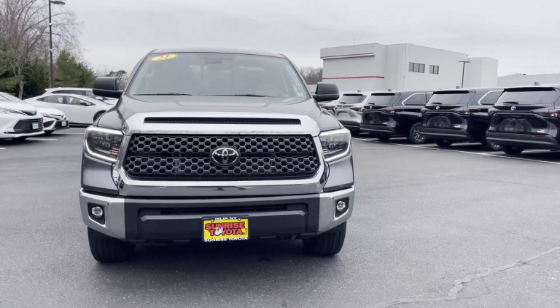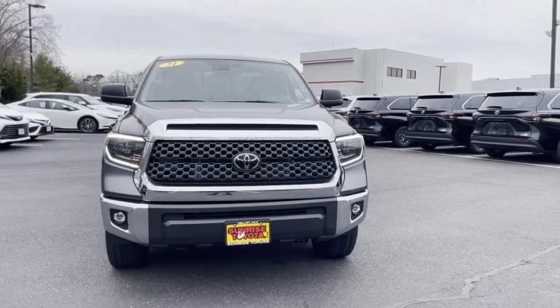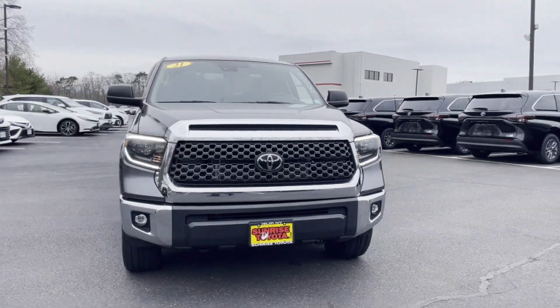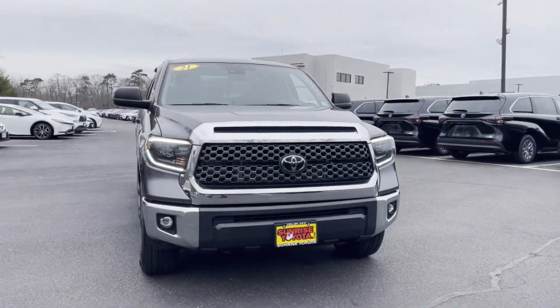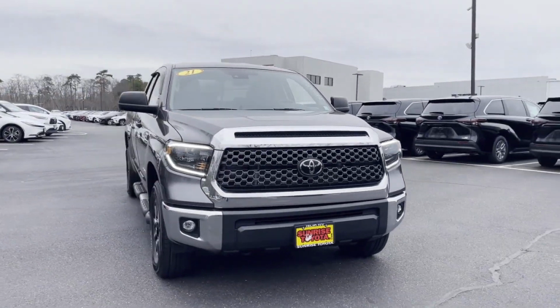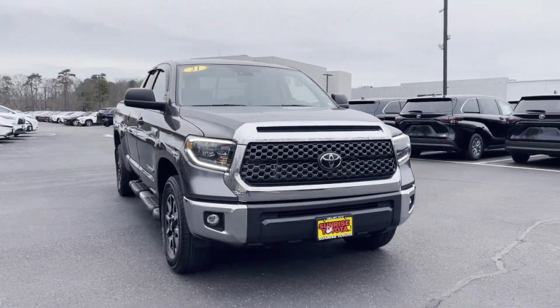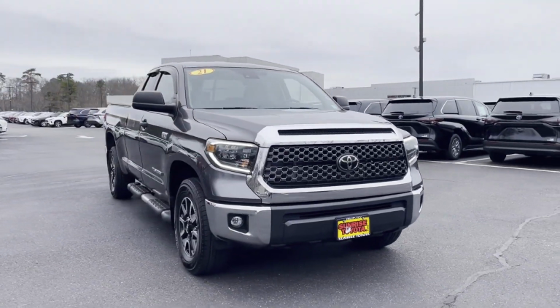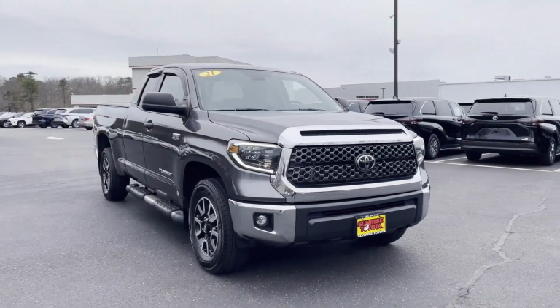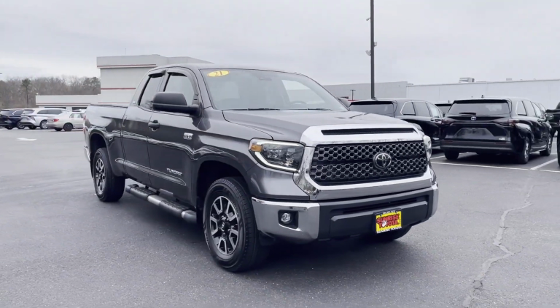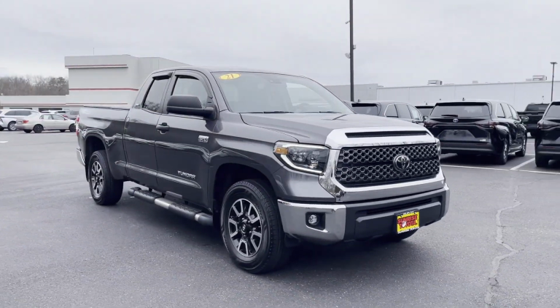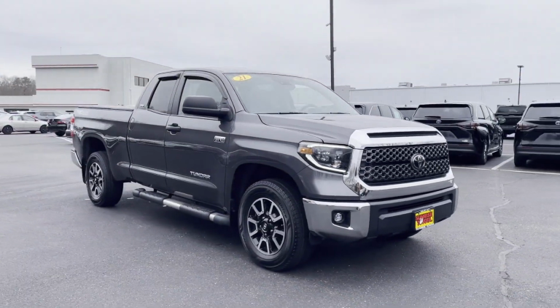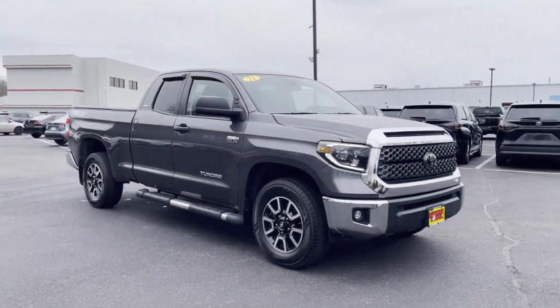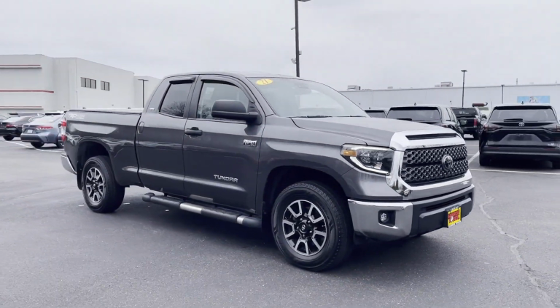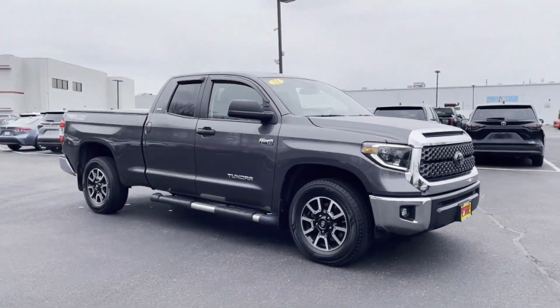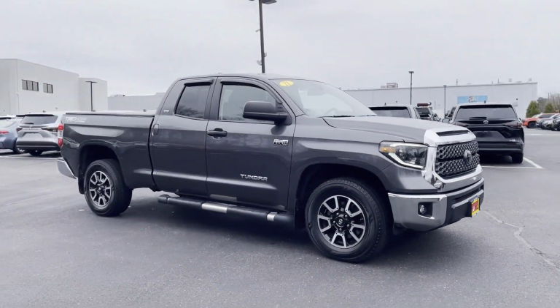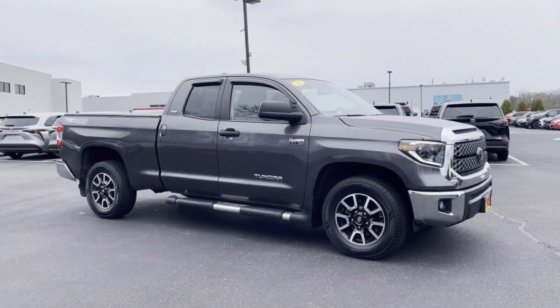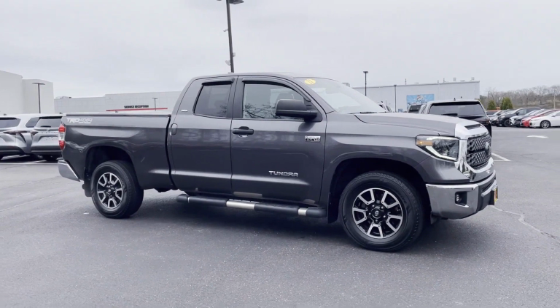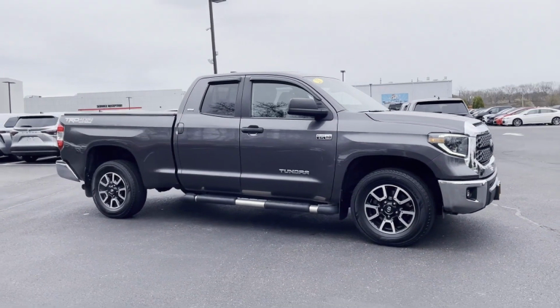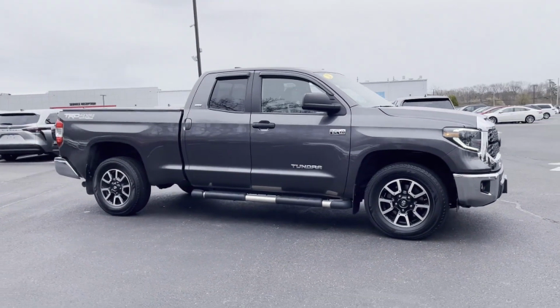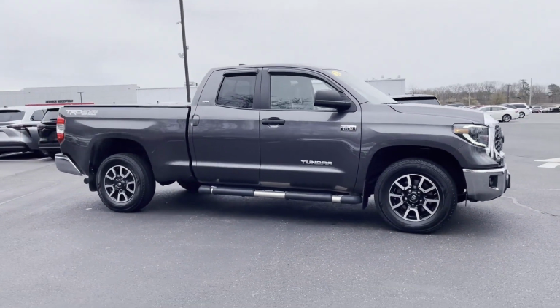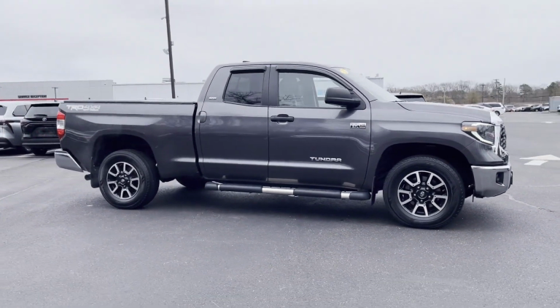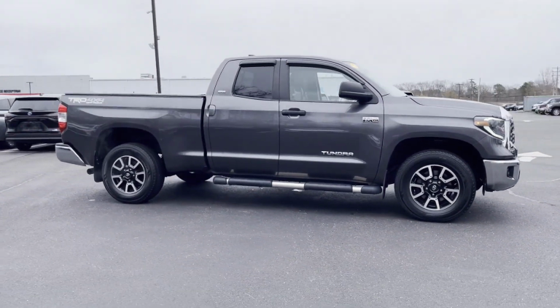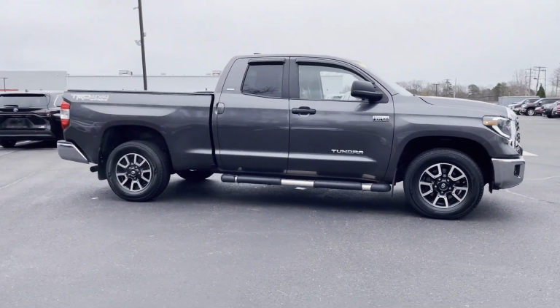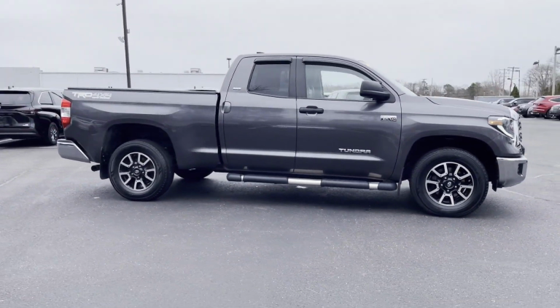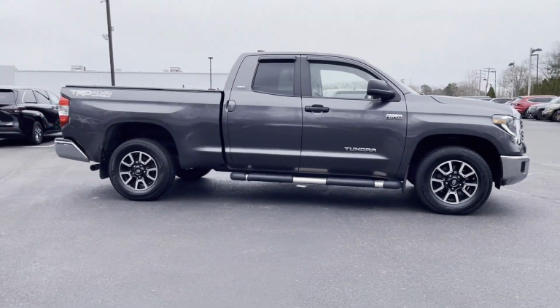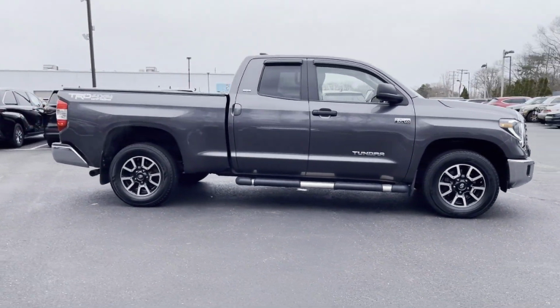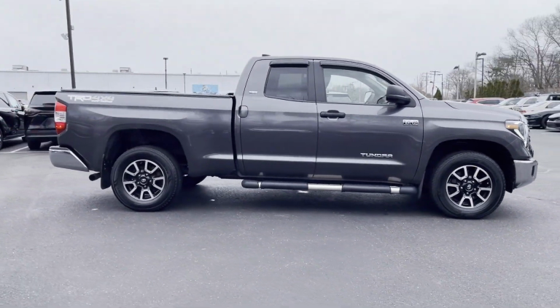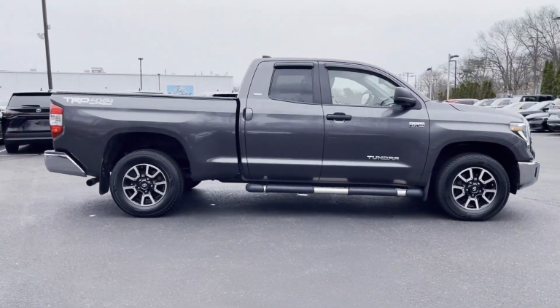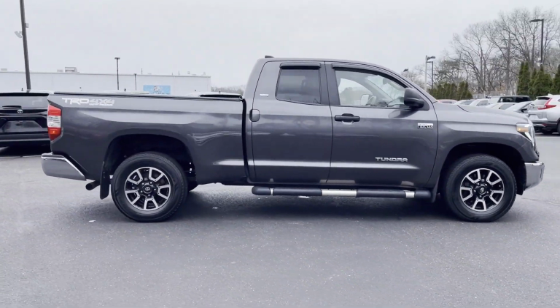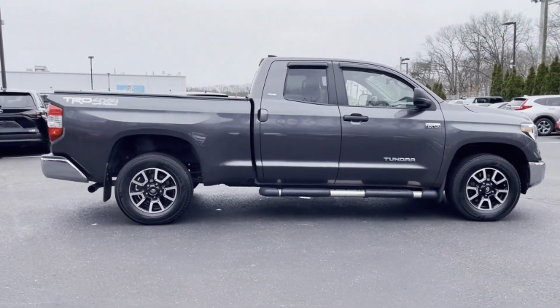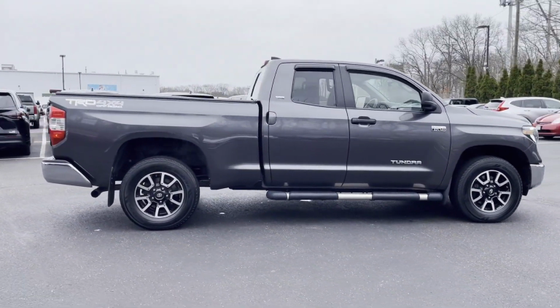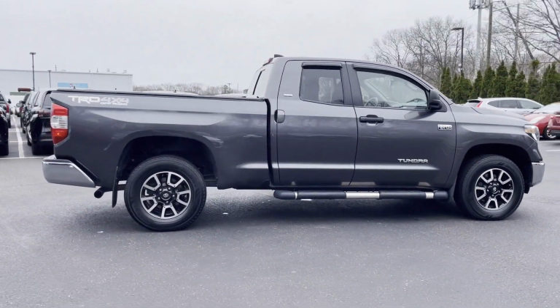2021 Toyota Tundra, with less than 30,000 miles on the odometer. This pickup truck offers two full rows of seating for premium comfort.